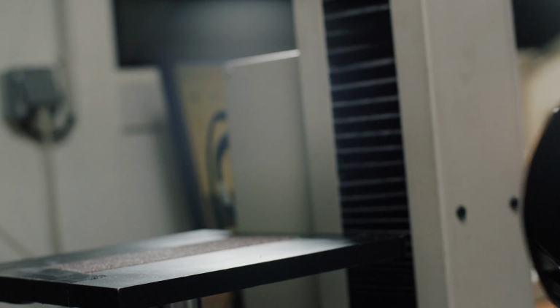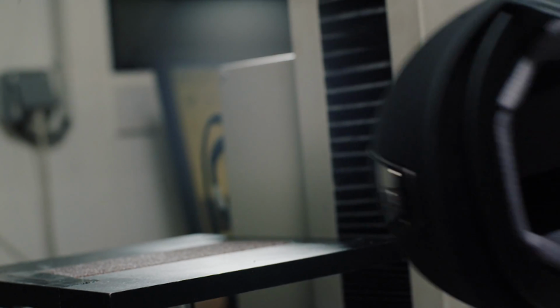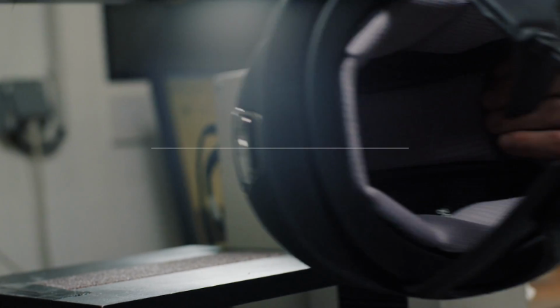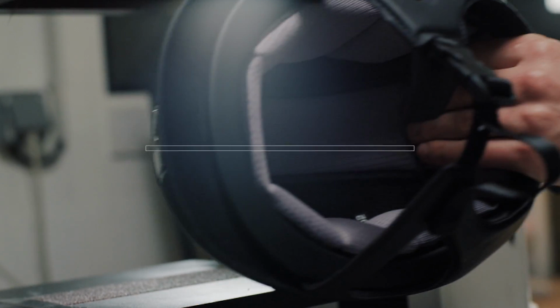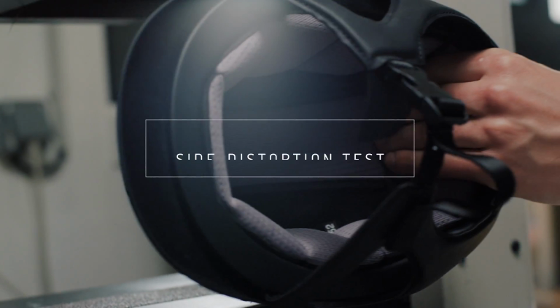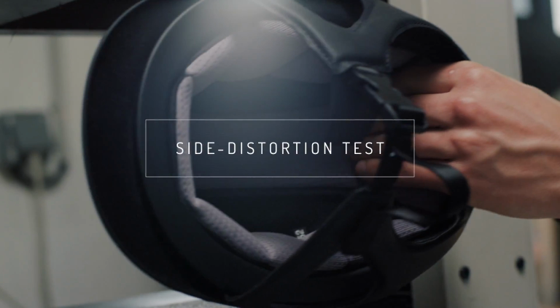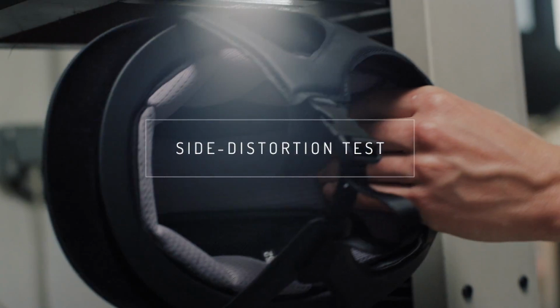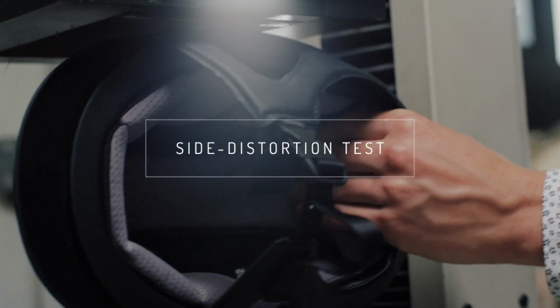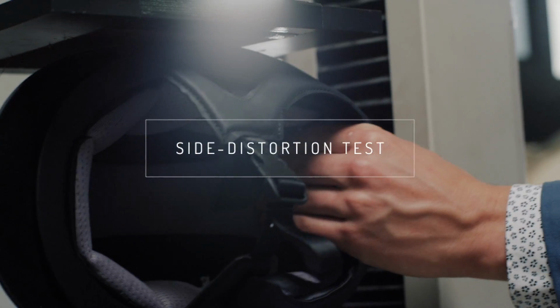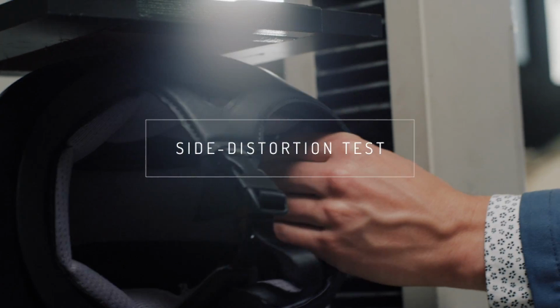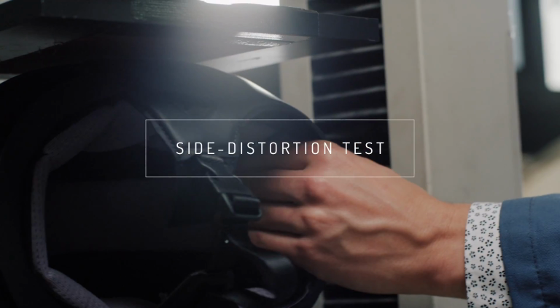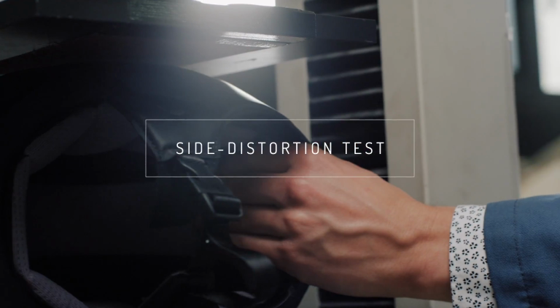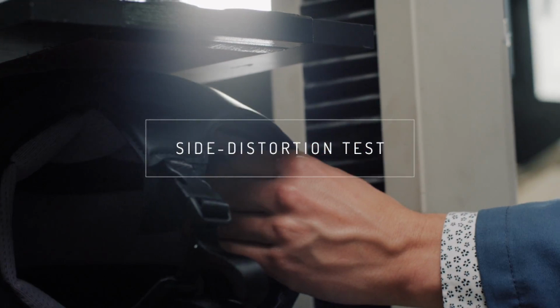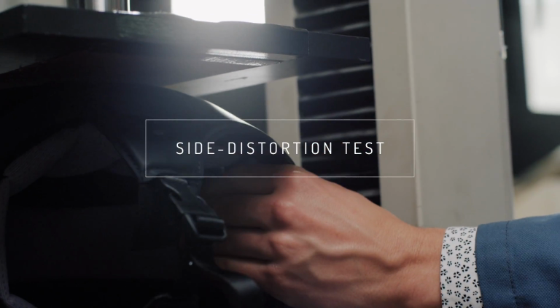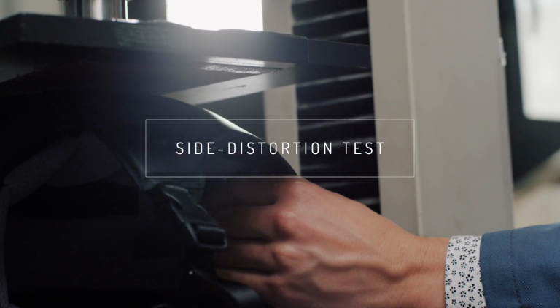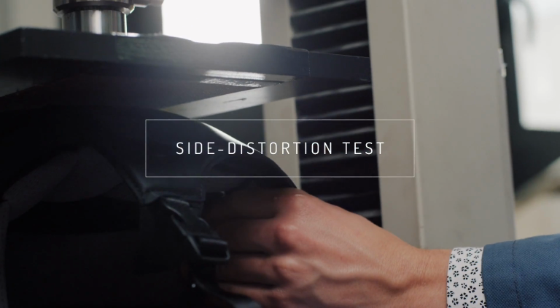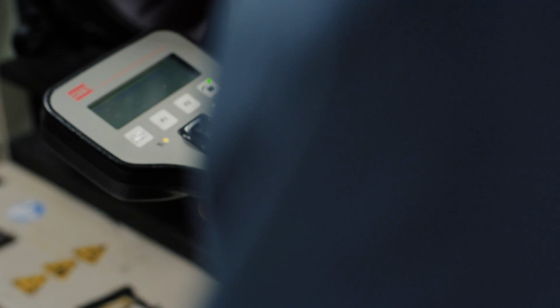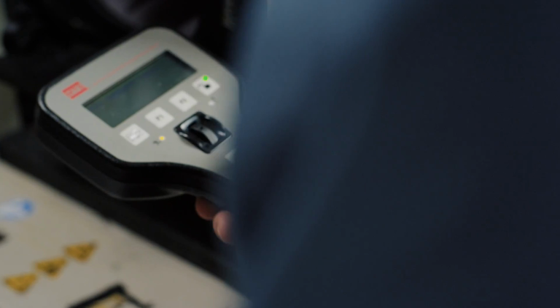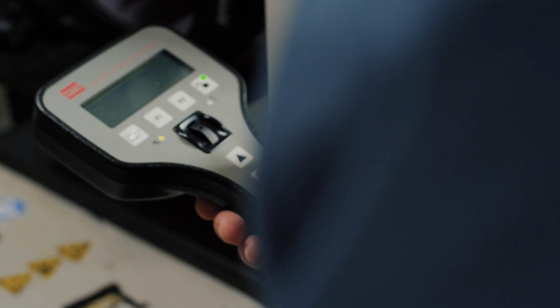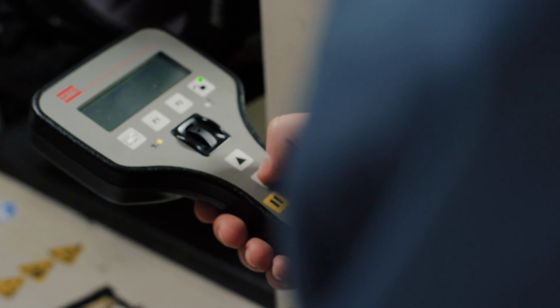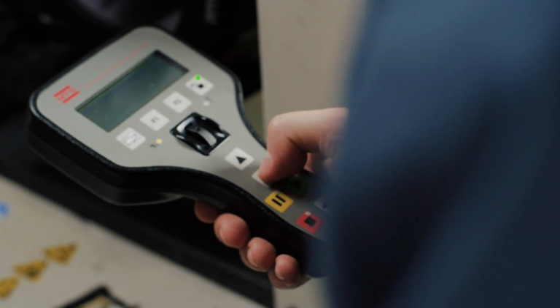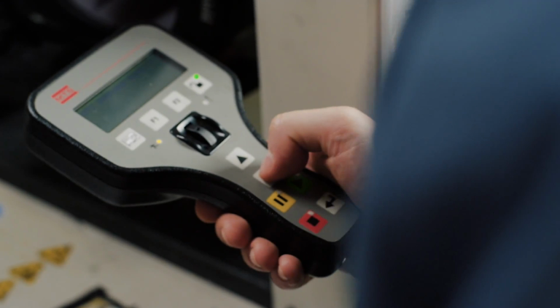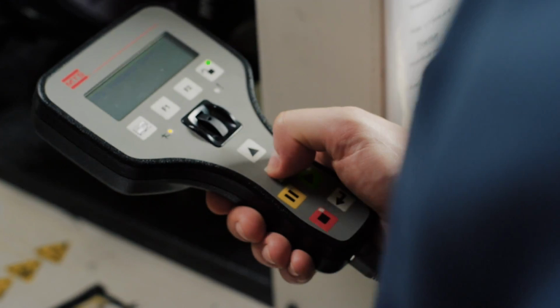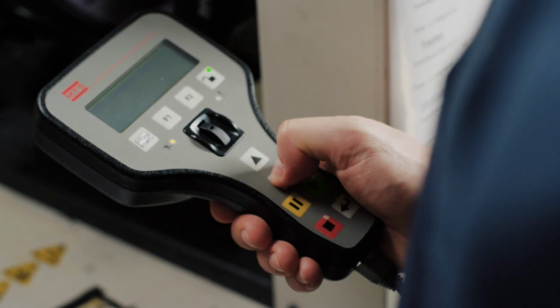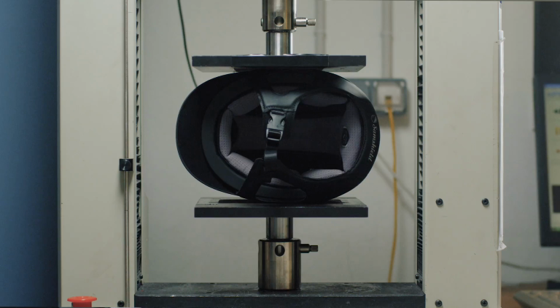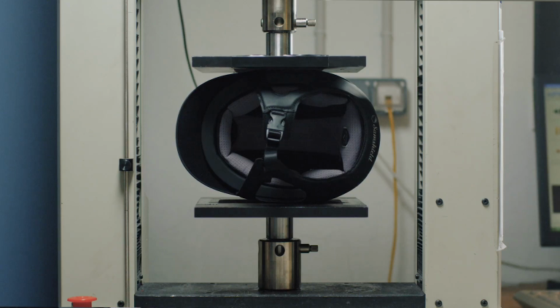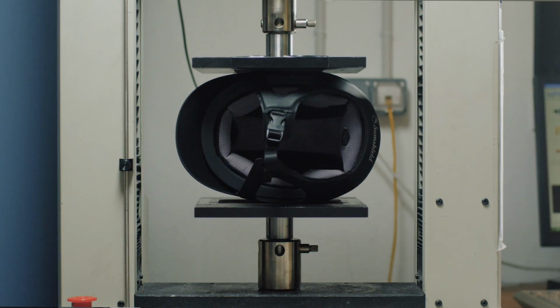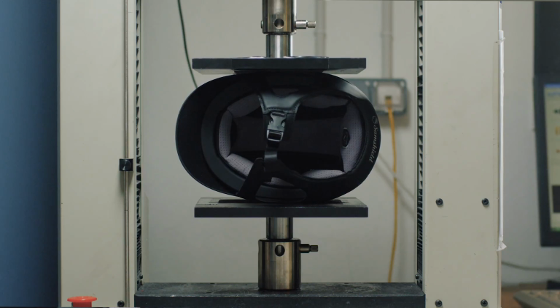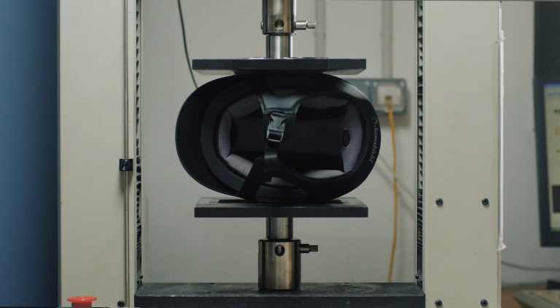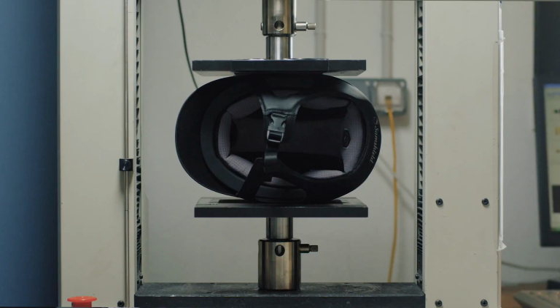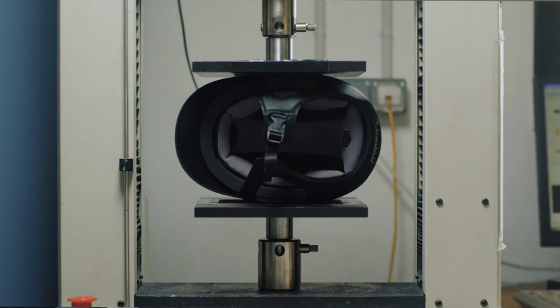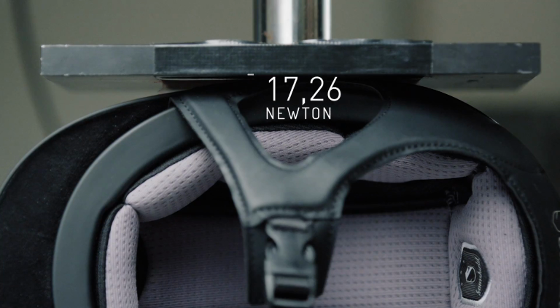The side distortion test simulates the squashing of the helmet by a horse. It measures the ability of the helmet to resist distortion.